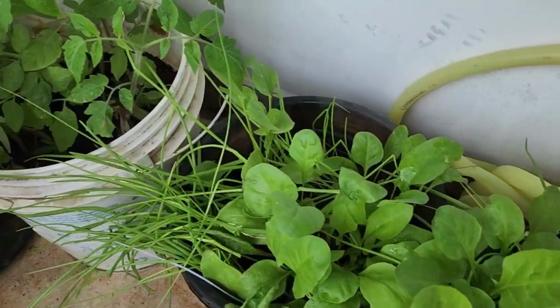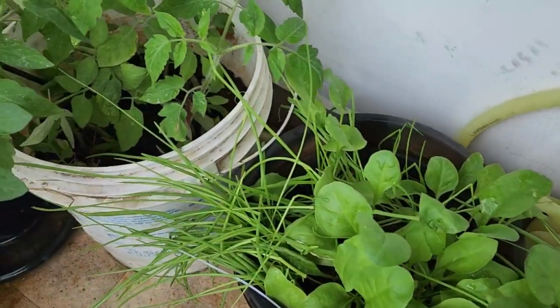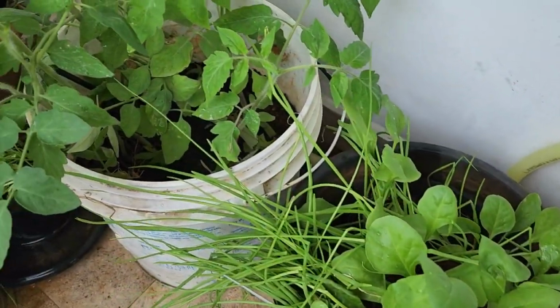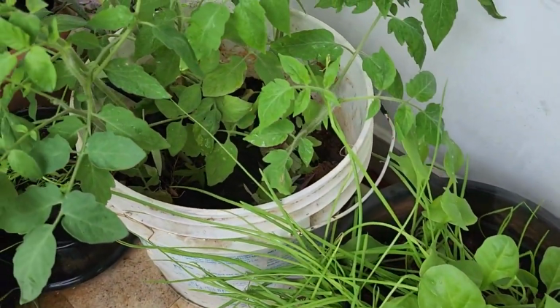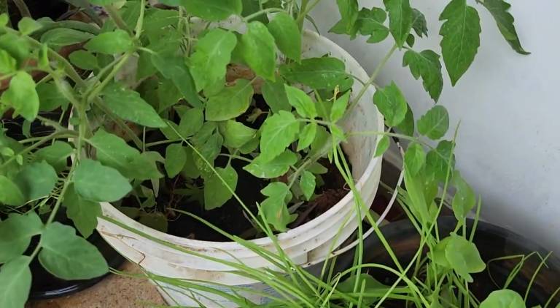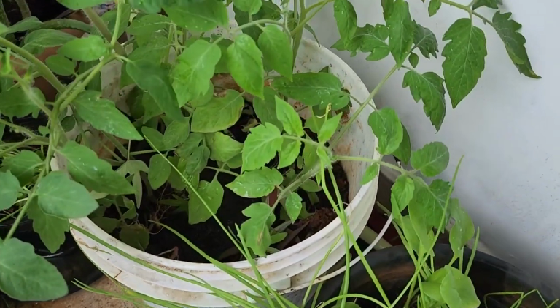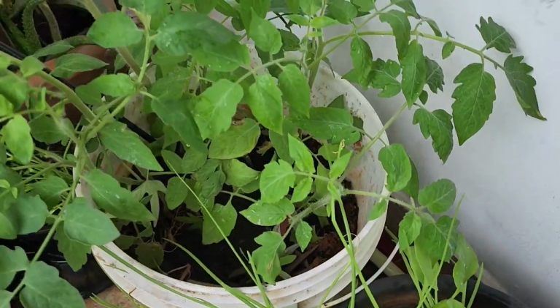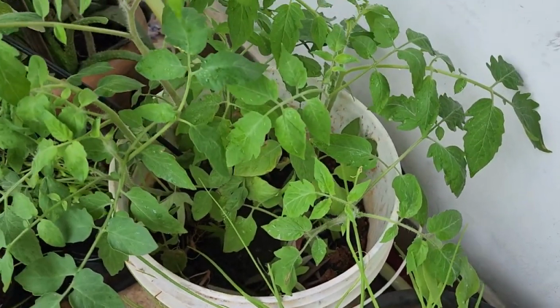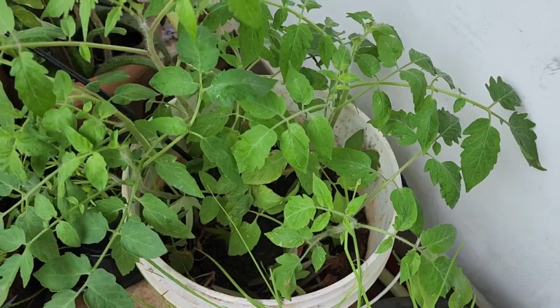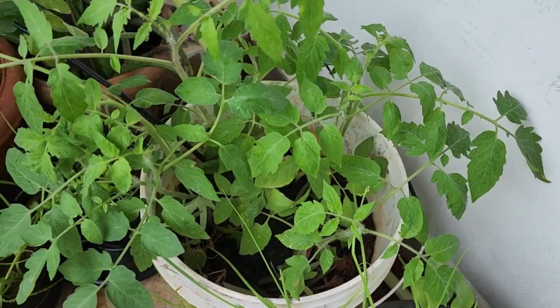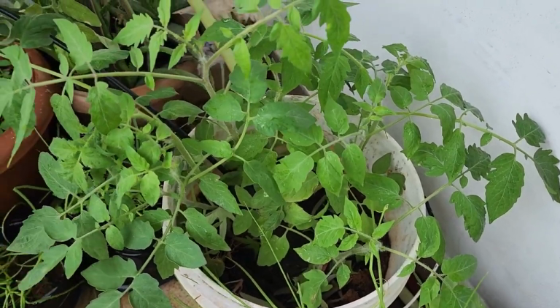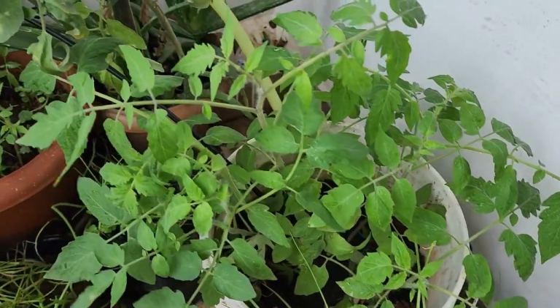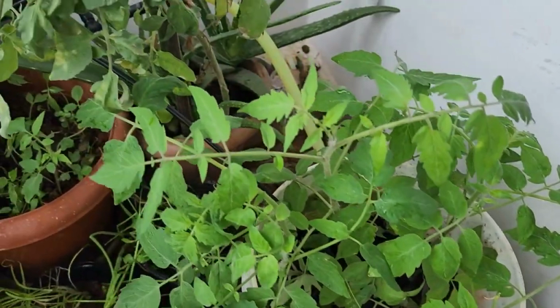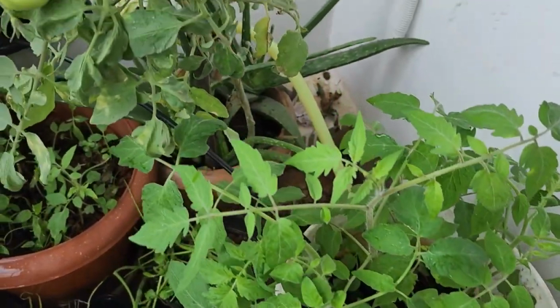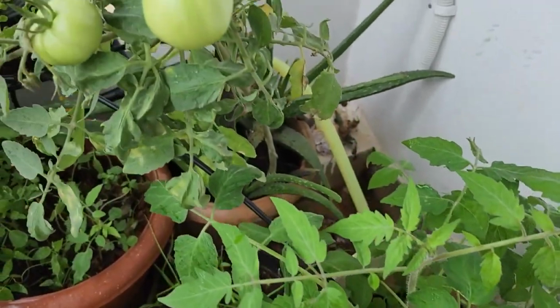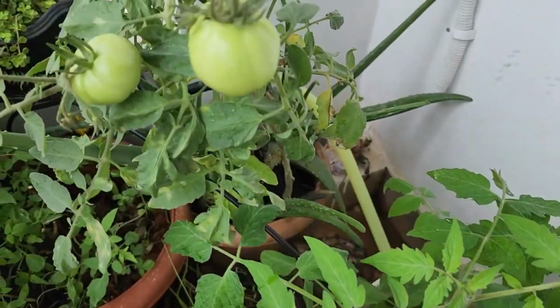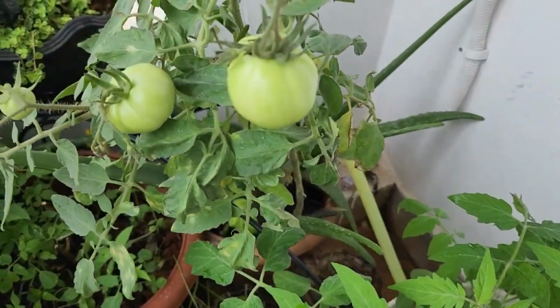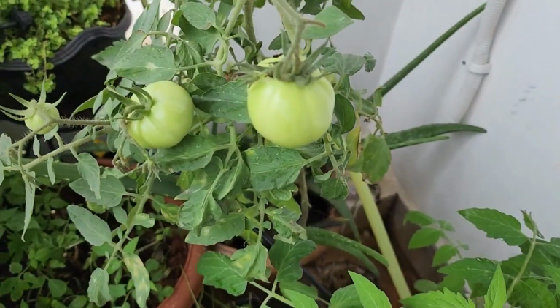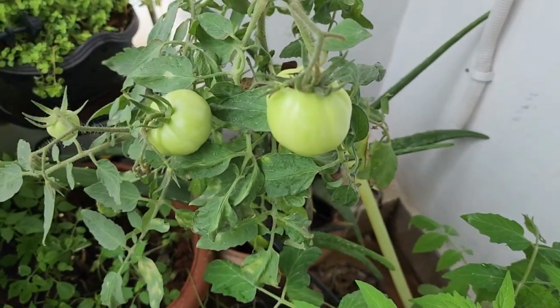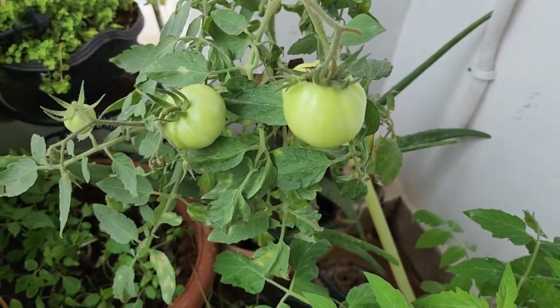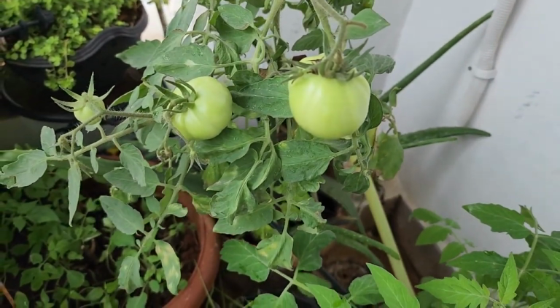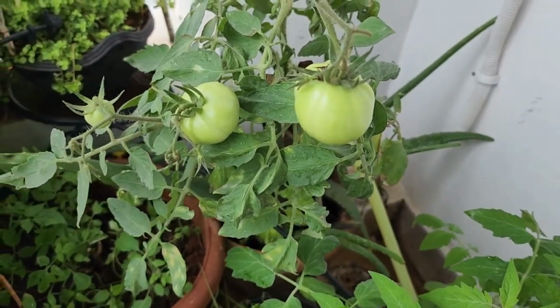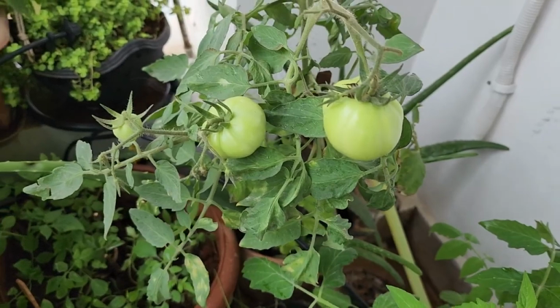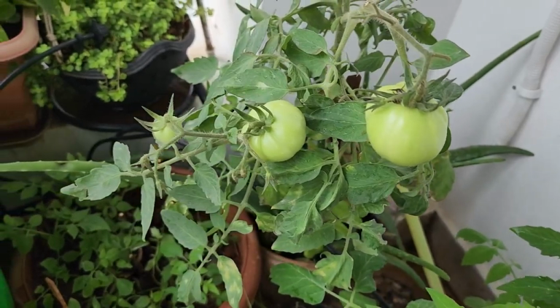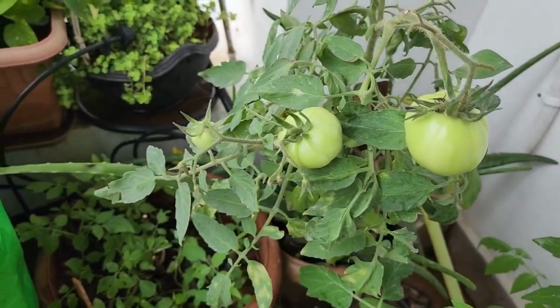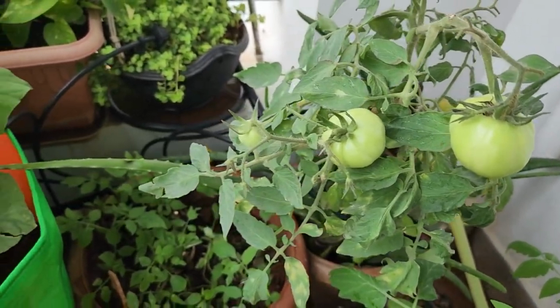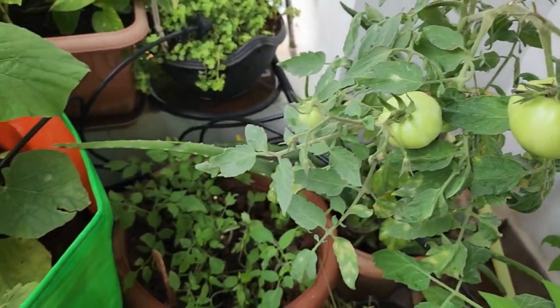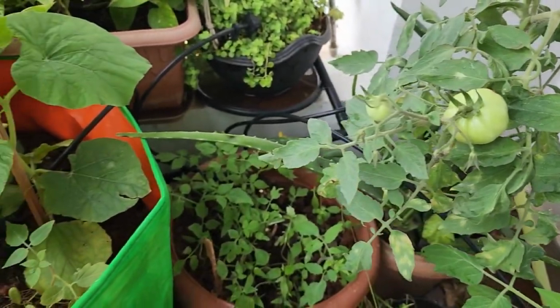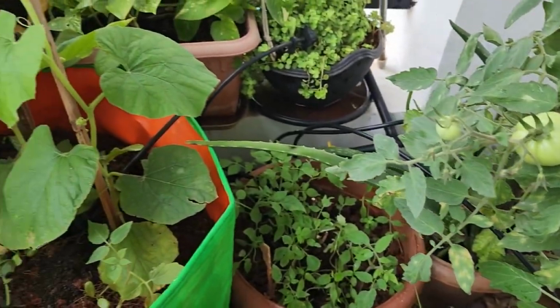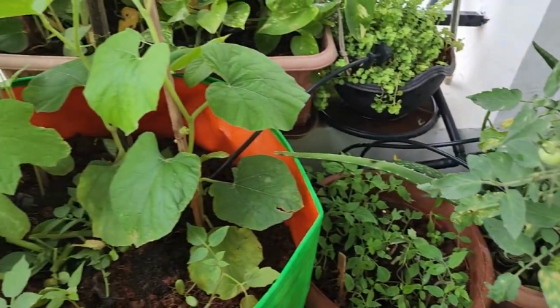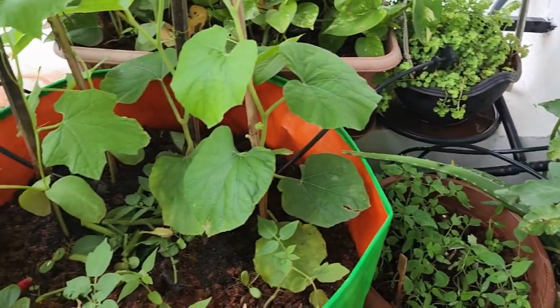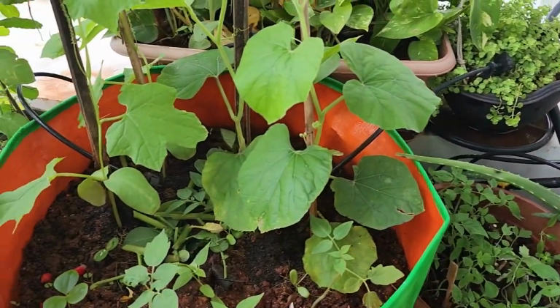This is the tomato. Mom, this is a tomato. I'm going to eat this, Mom, I'm going to eat this.